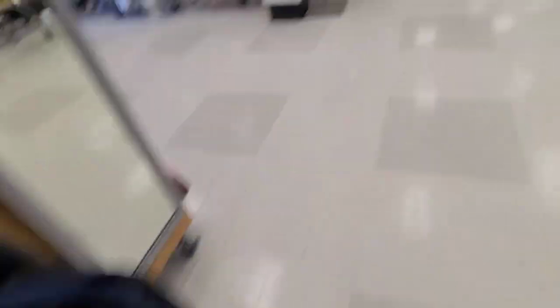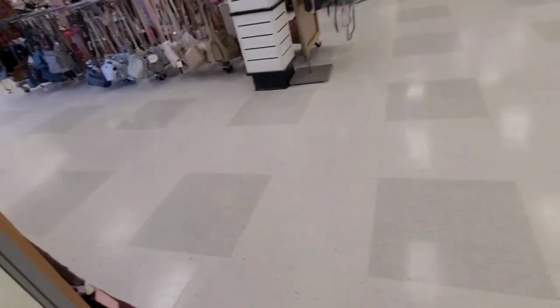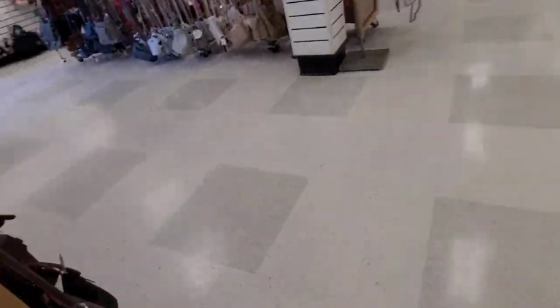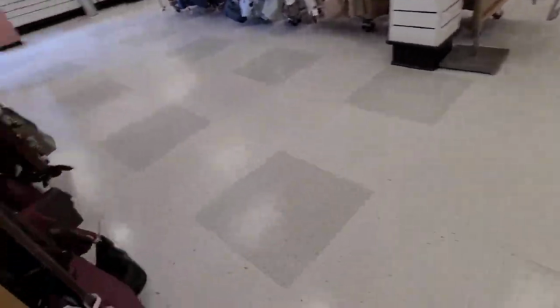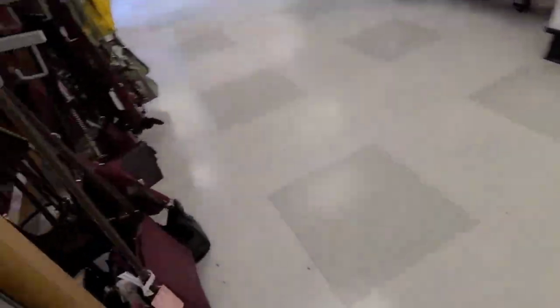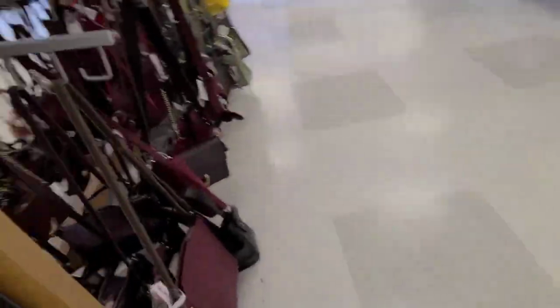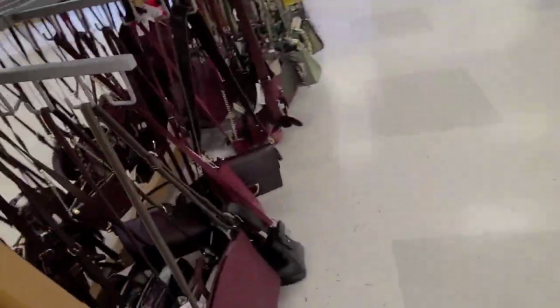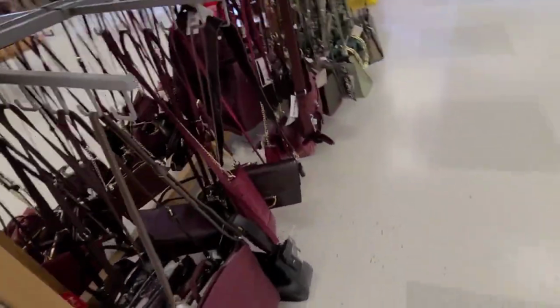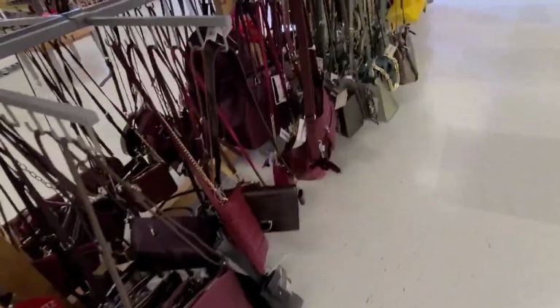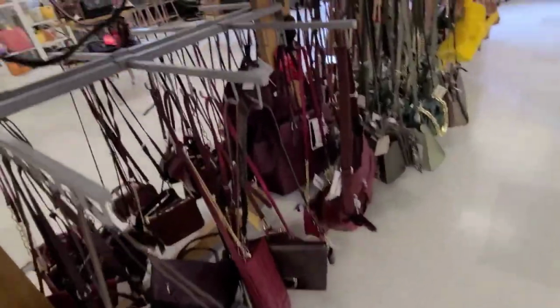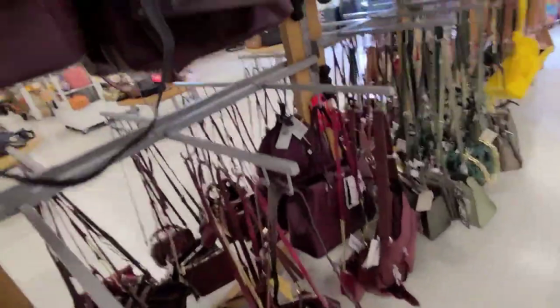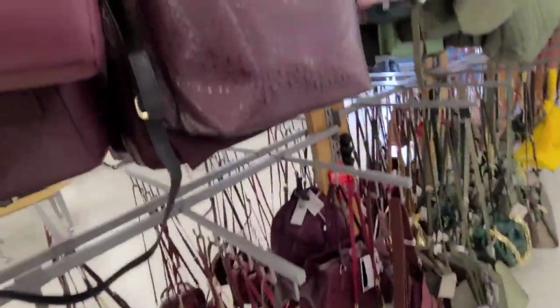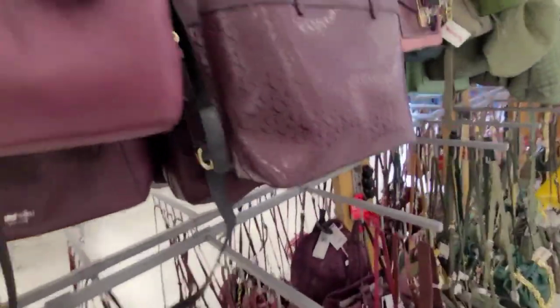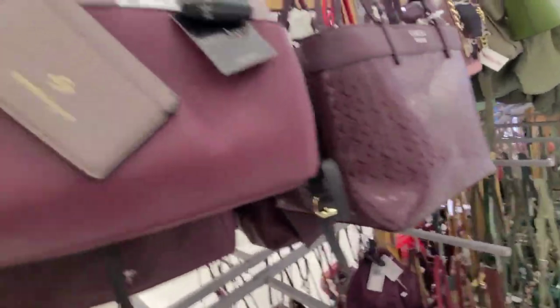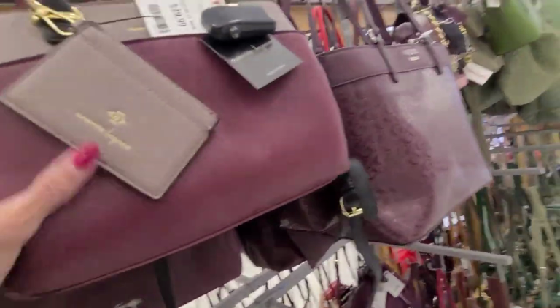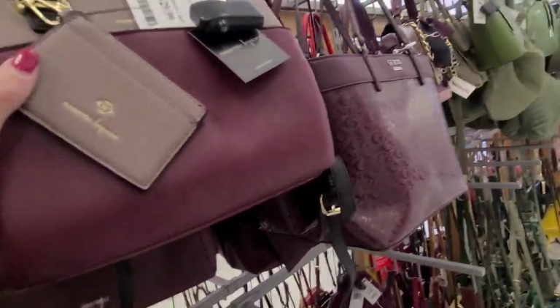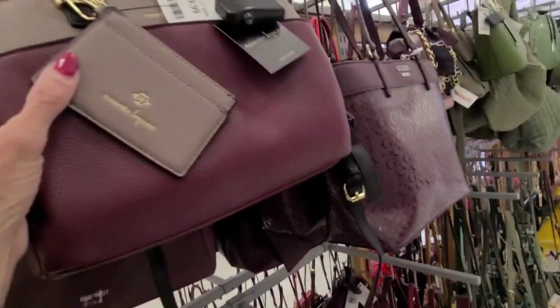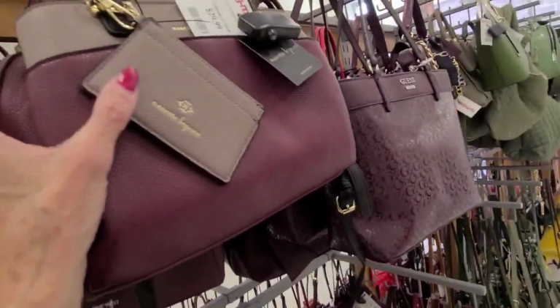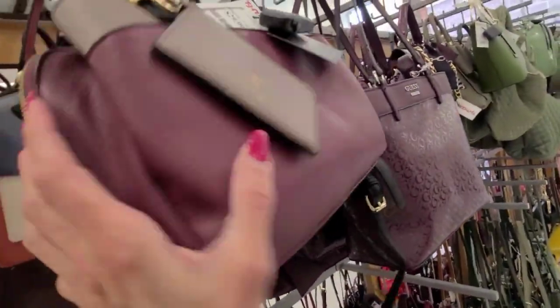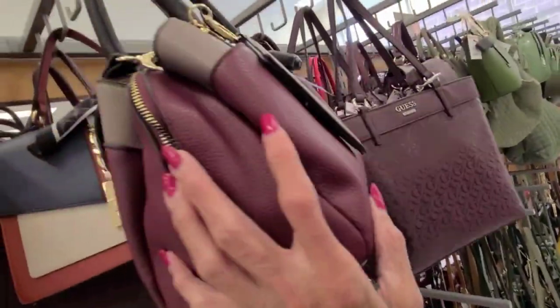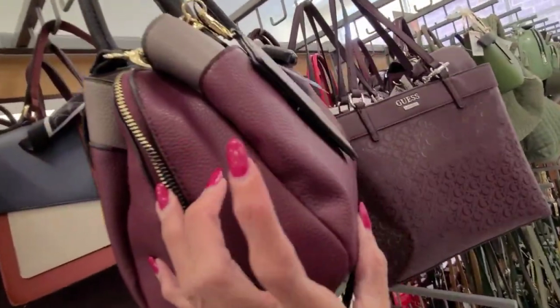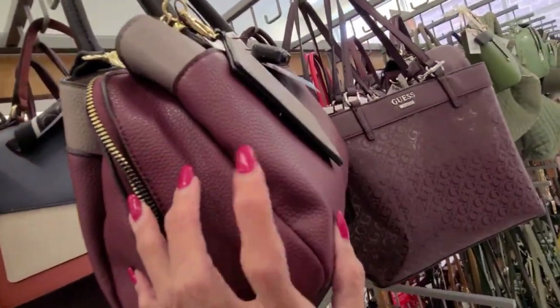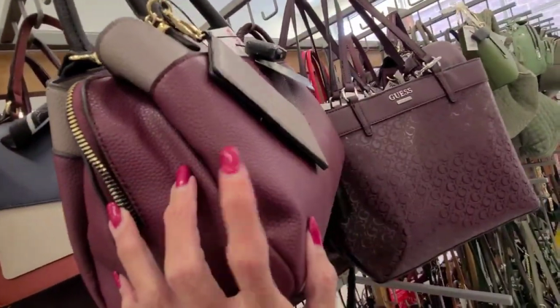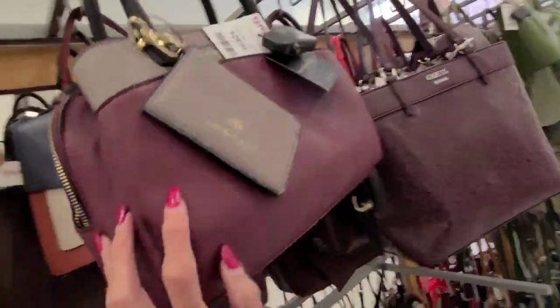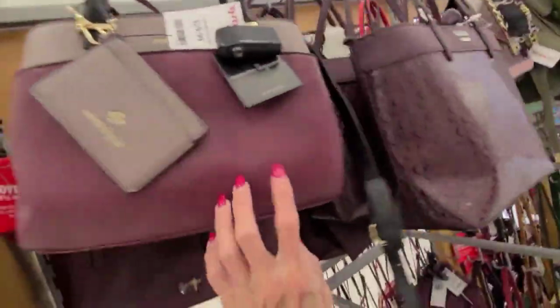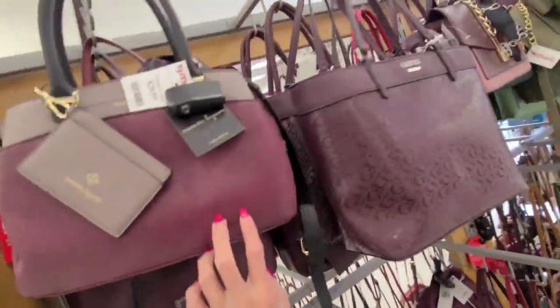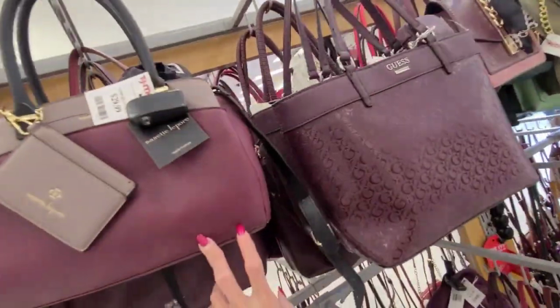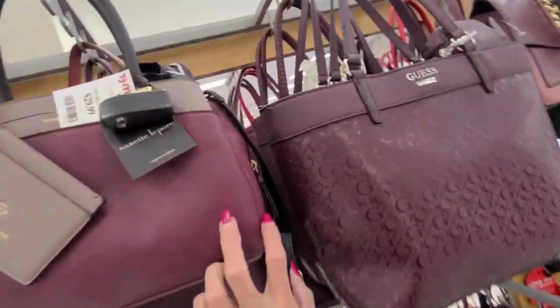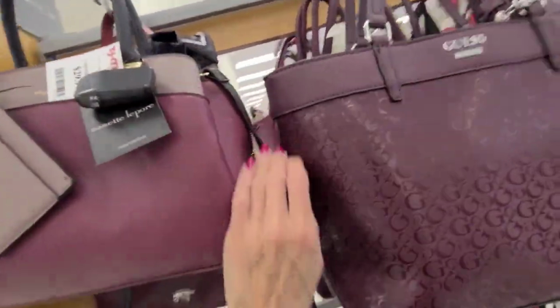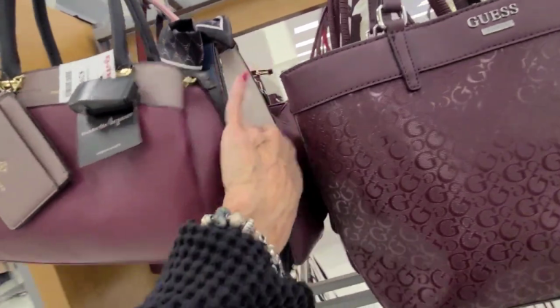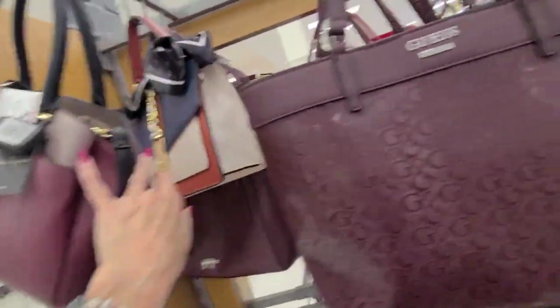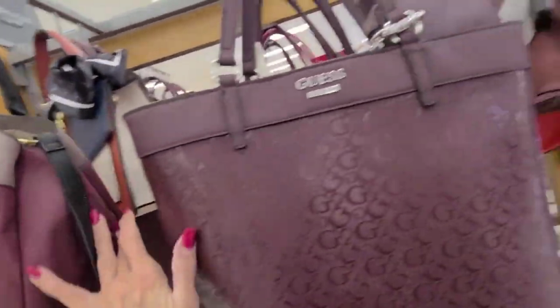I'm just kind of looking for the leathers. Look at this — Nanette Lepore, $30, not leather. I haven't seen very many of that brand lately, but I think it's coming back.